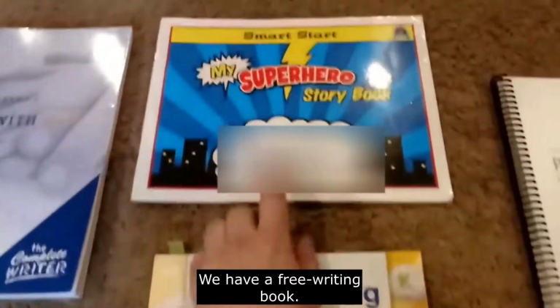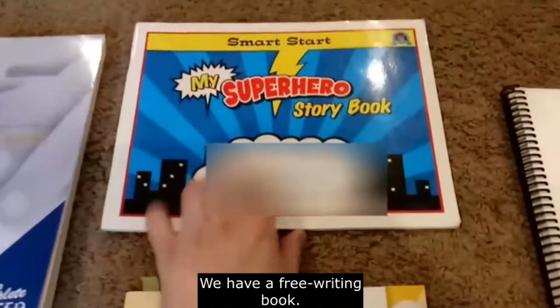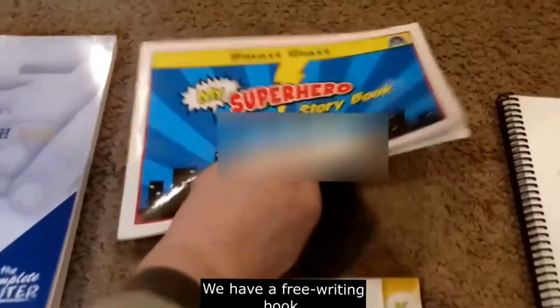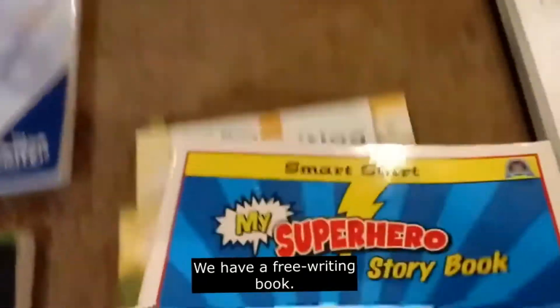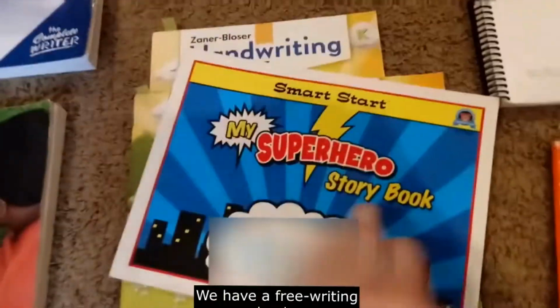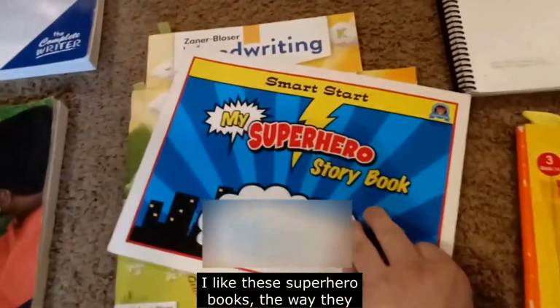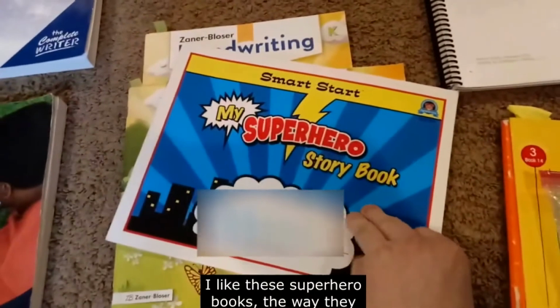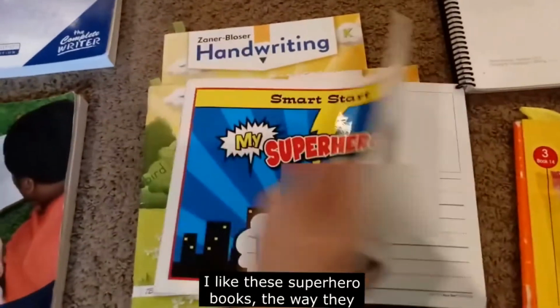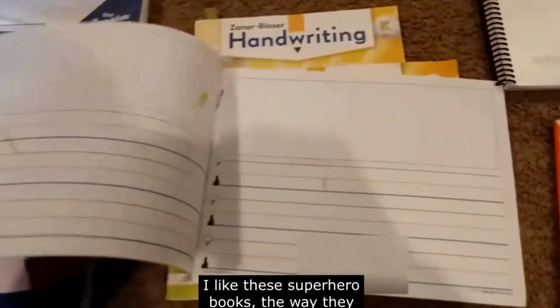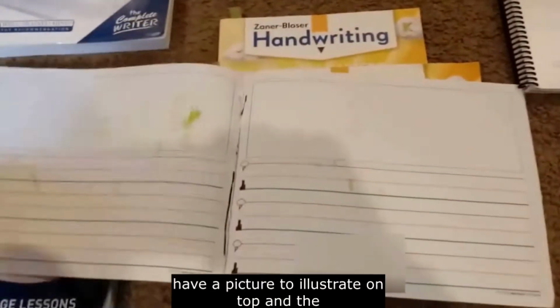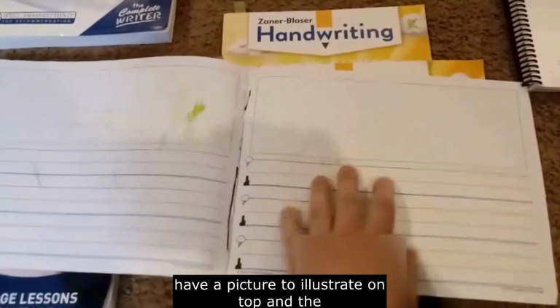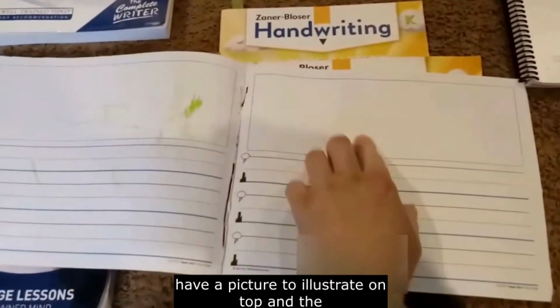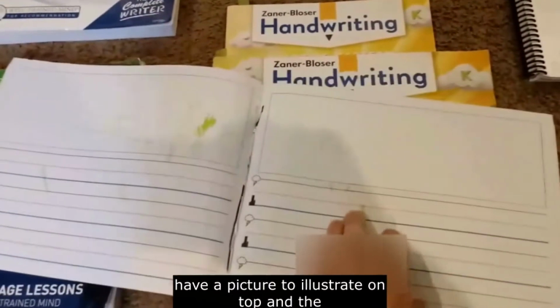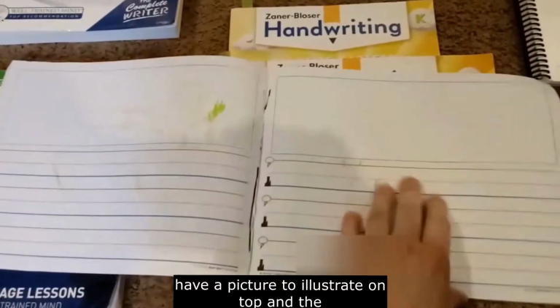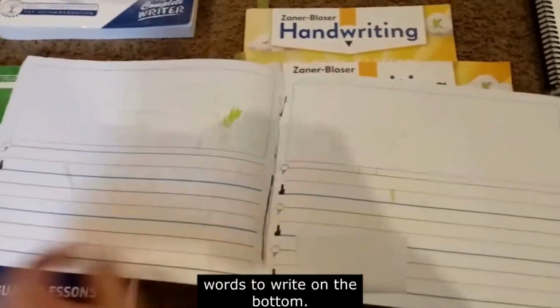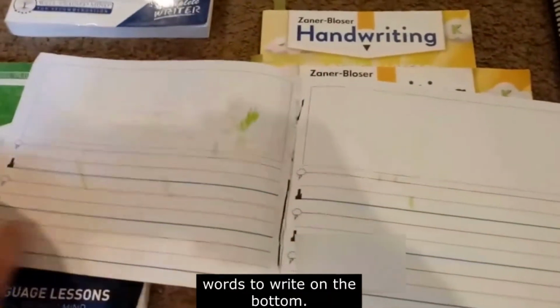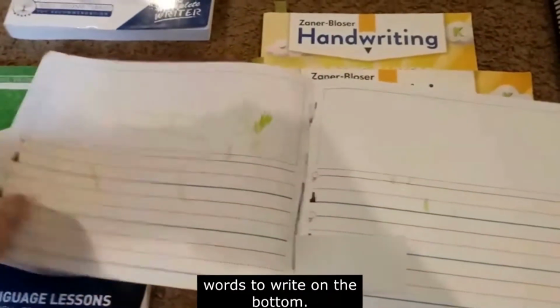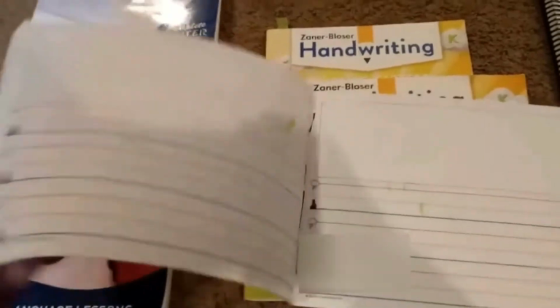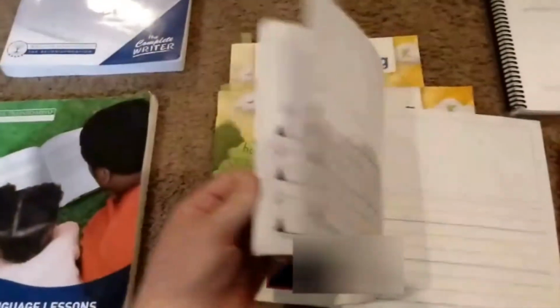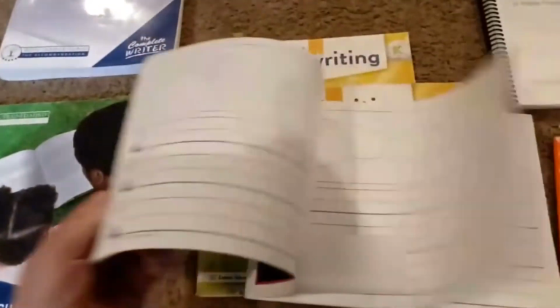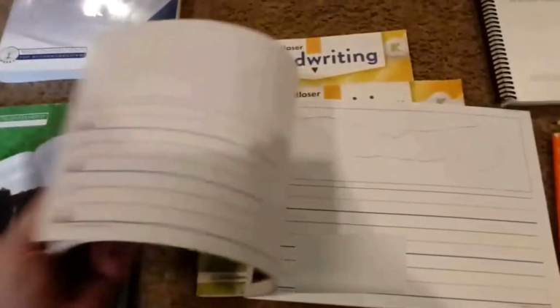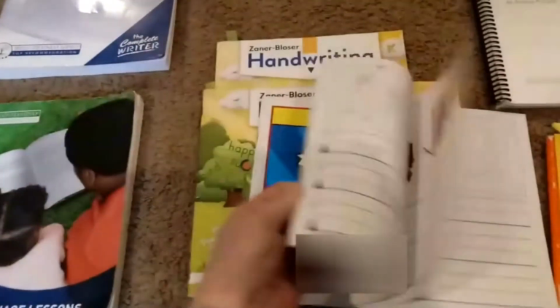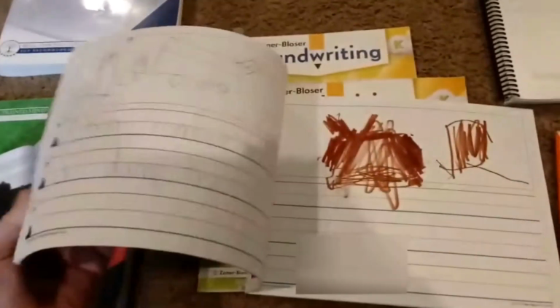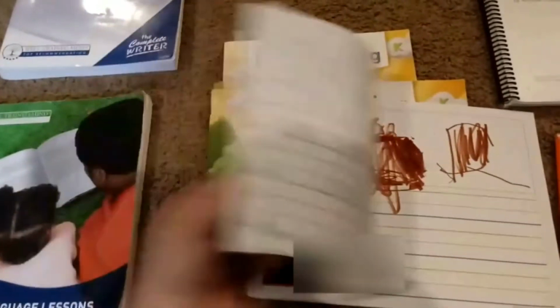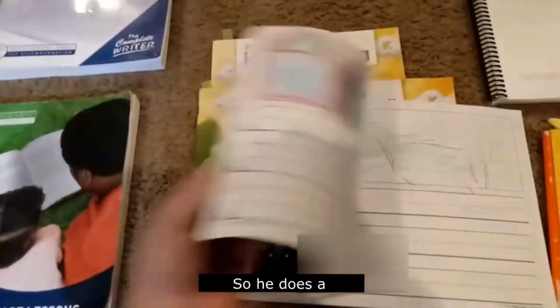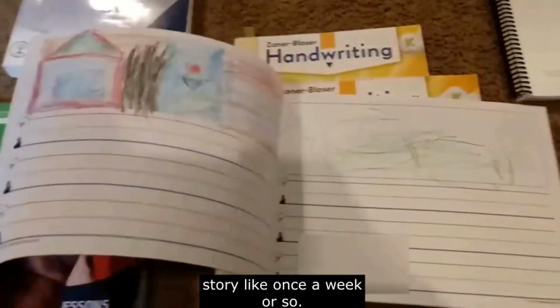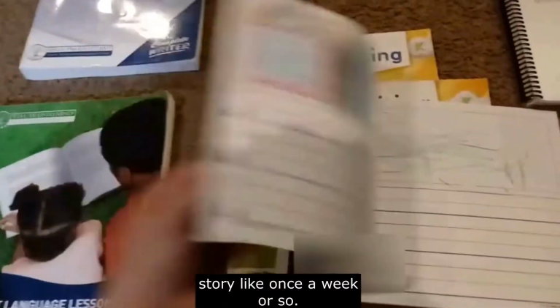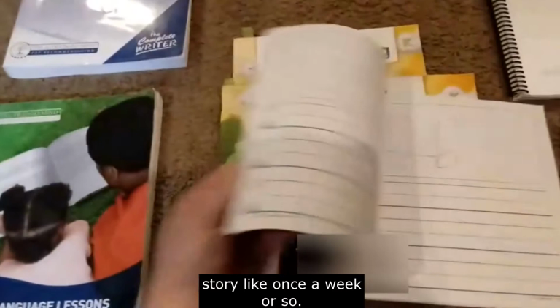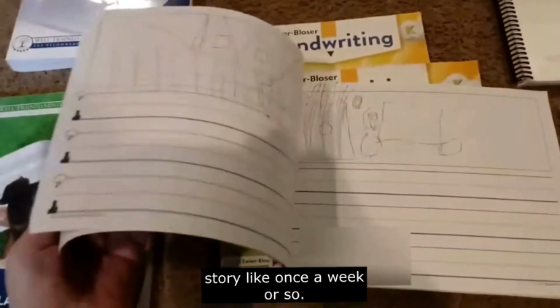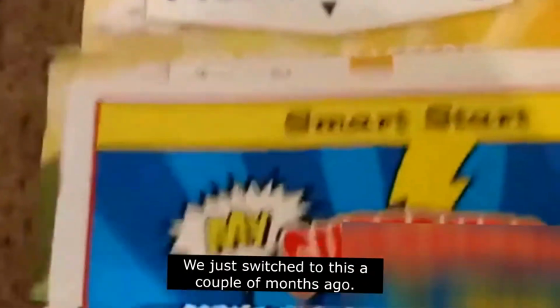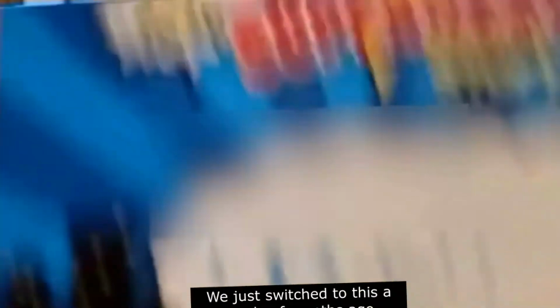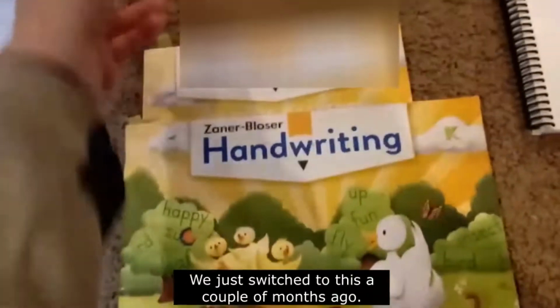We have a free writing book. I like this superhero book — the way they have a picture to illustrate on top and then the words to write on the bottom. He does a story about once a week or so. We just switched to this a couple months ago.